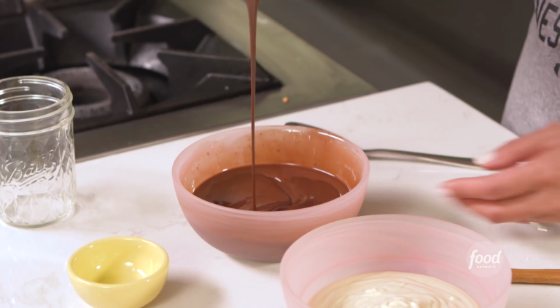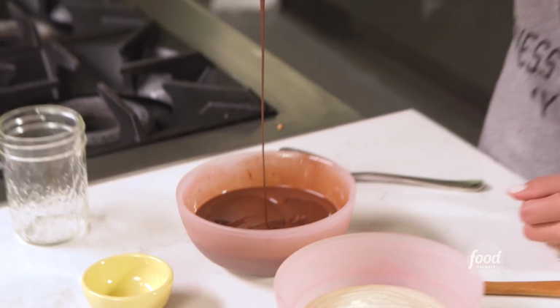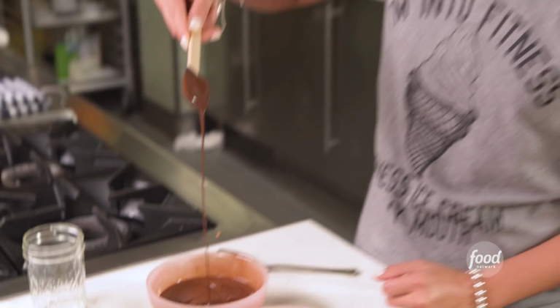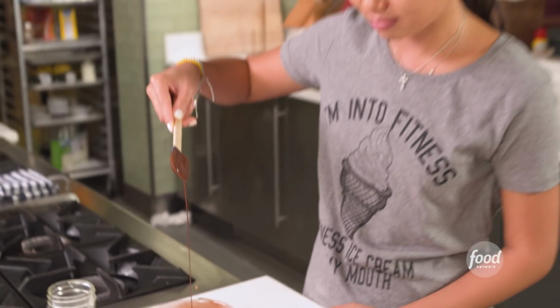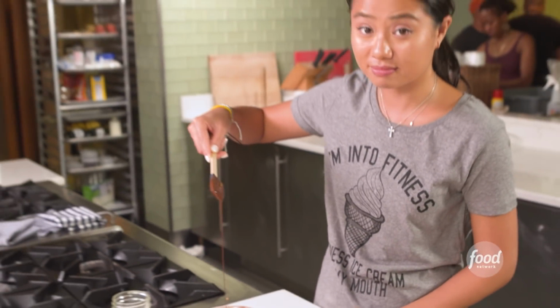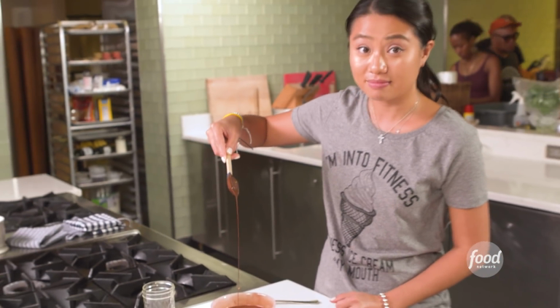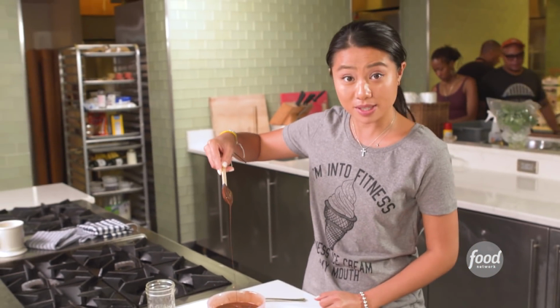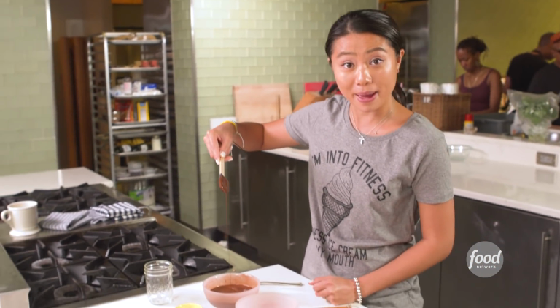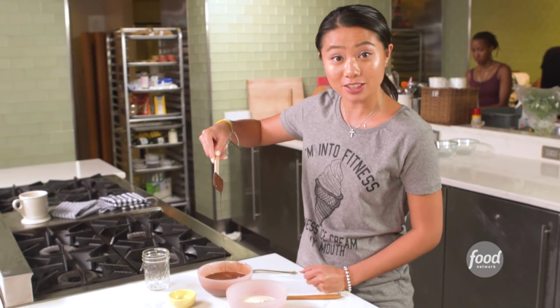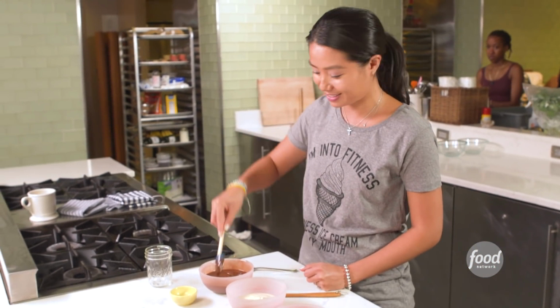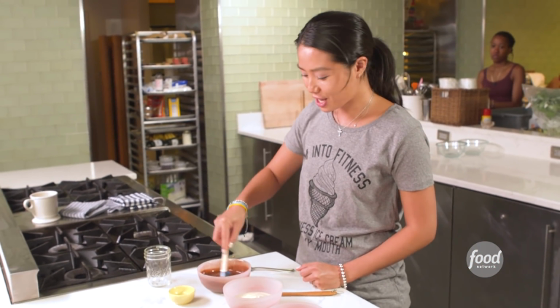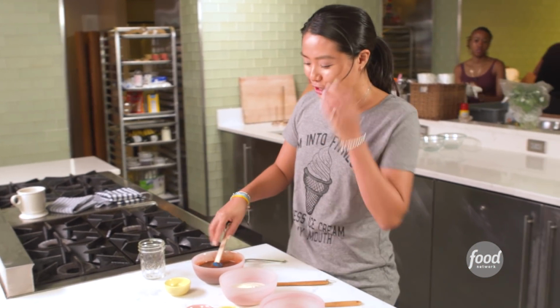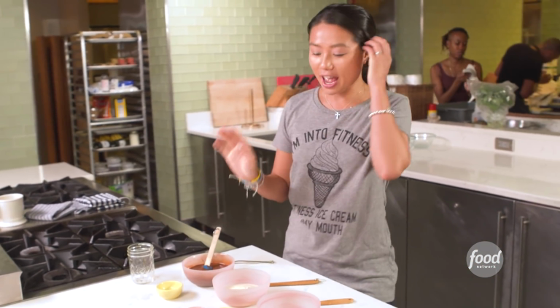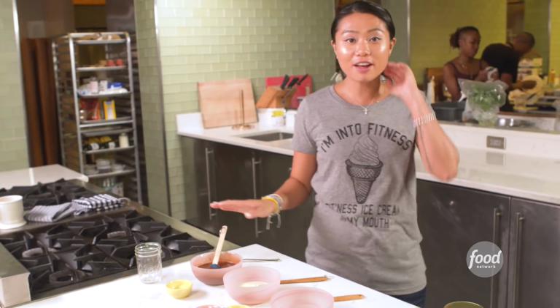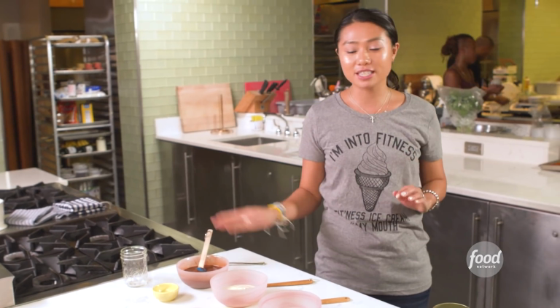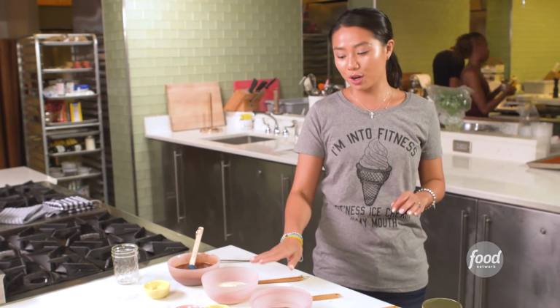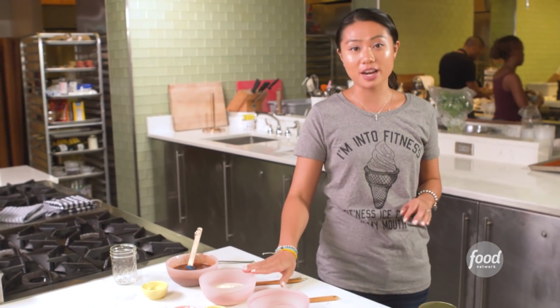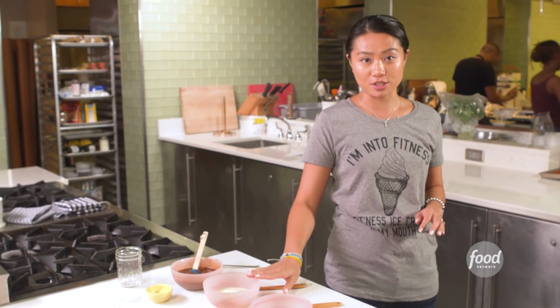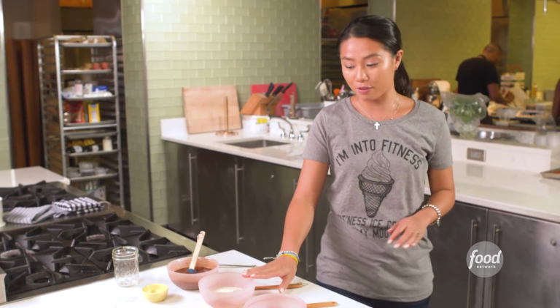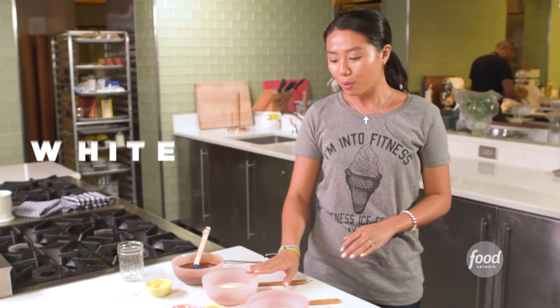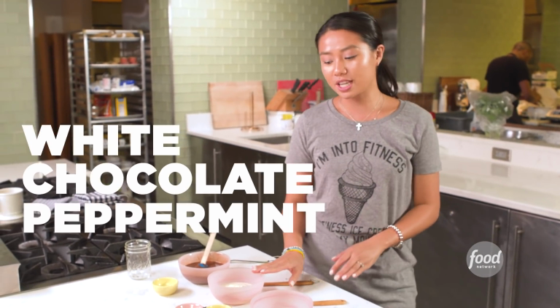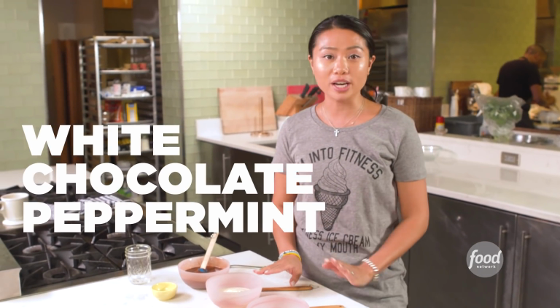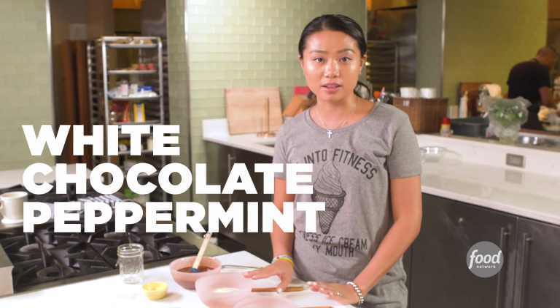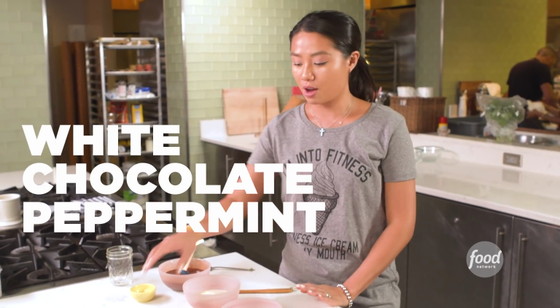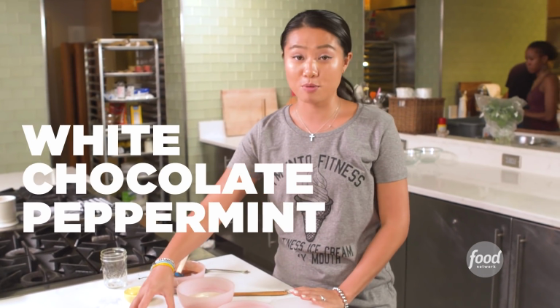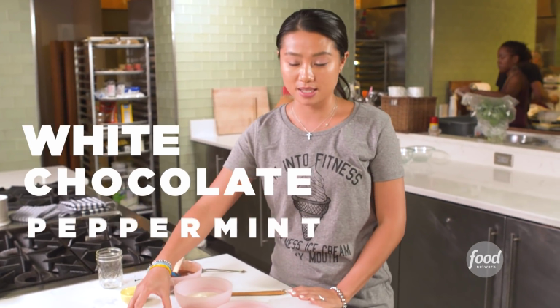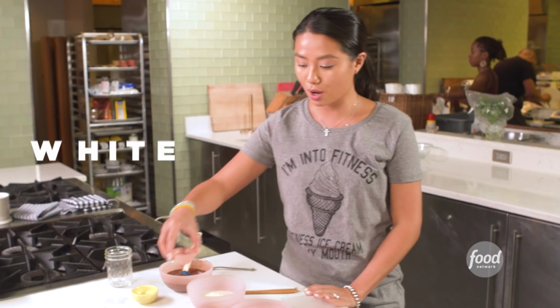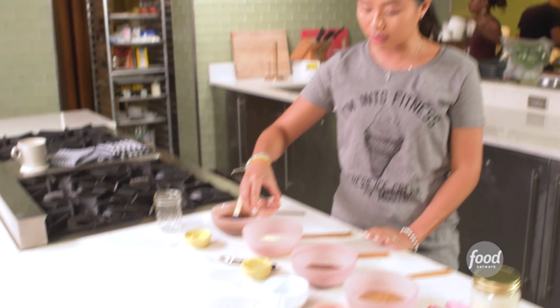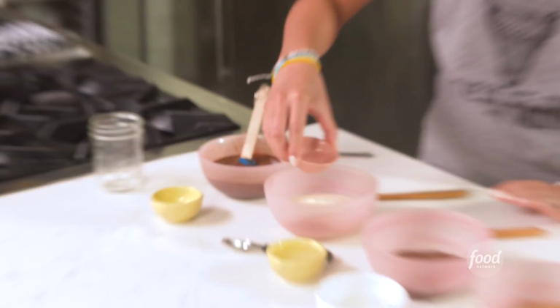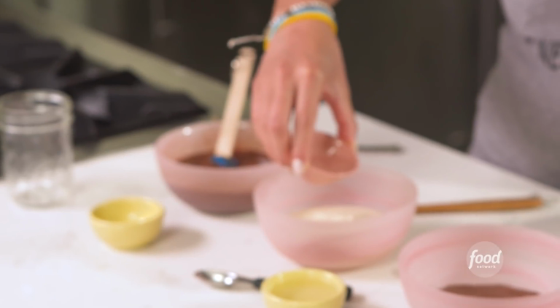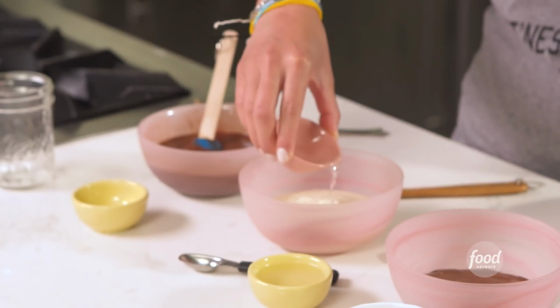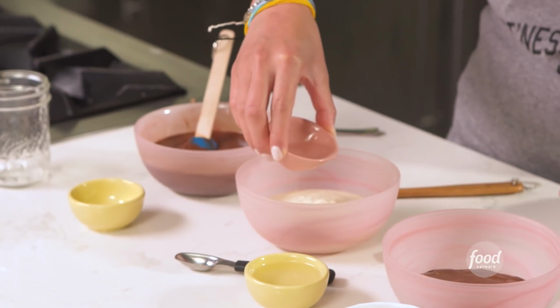You can also use milk chocolate if you're not a fan of the dark. So there you have it — wasn't that magical? Right after this, we're going to go to our next personal favorite, which is a white chocolate peppermint. I add a little splash of peppermint oil.